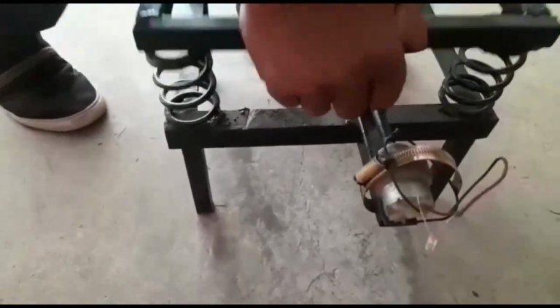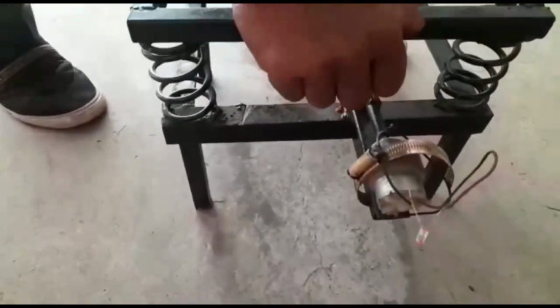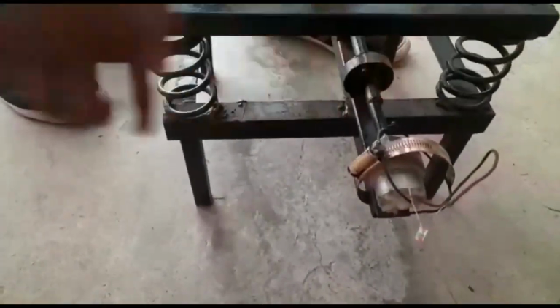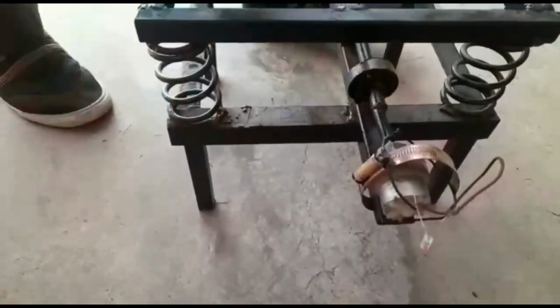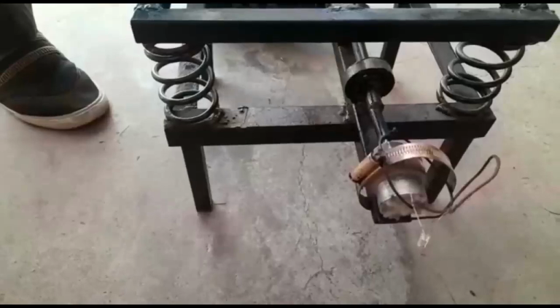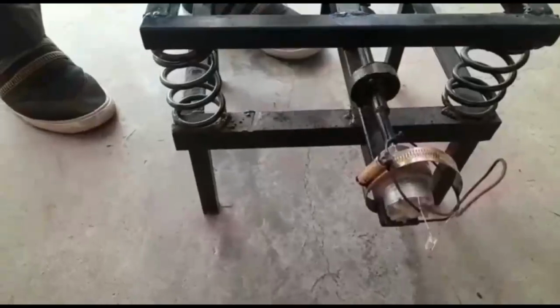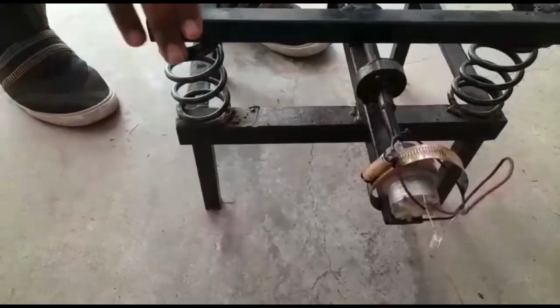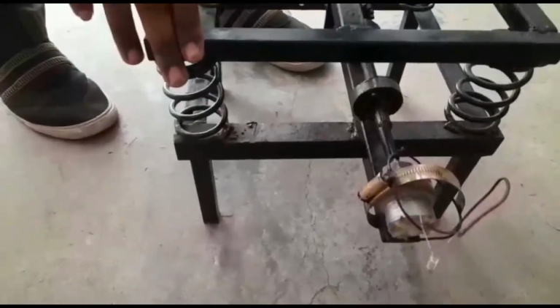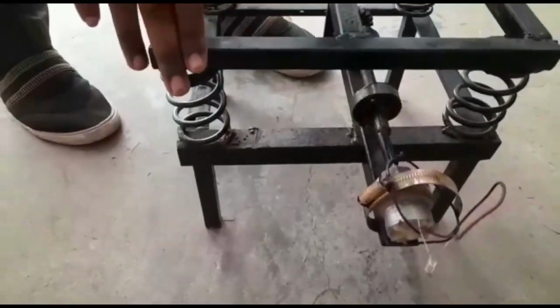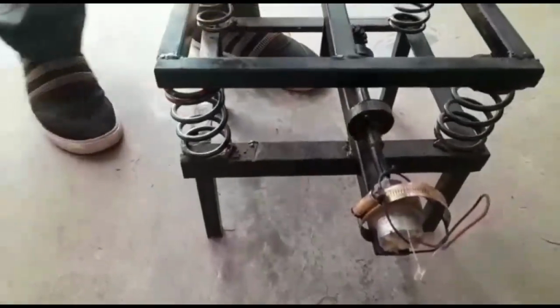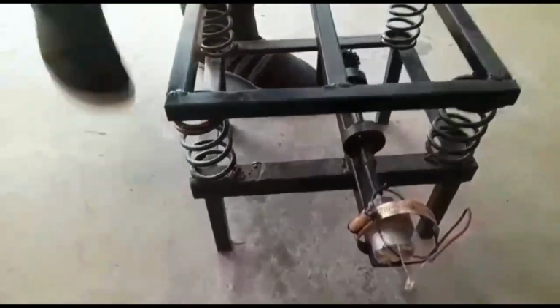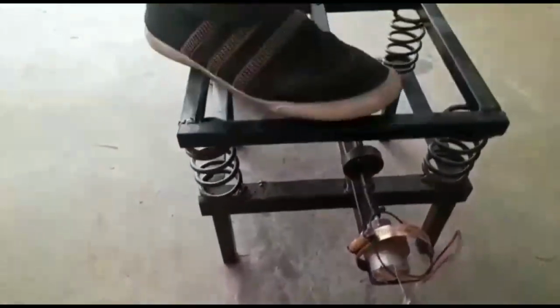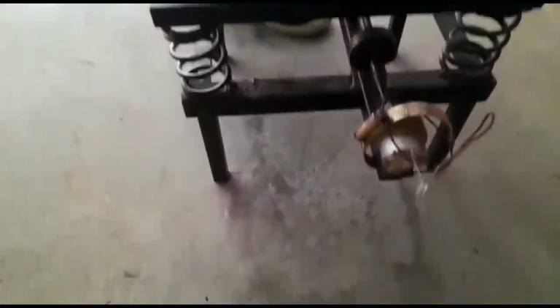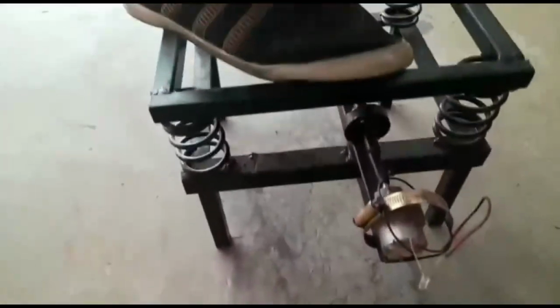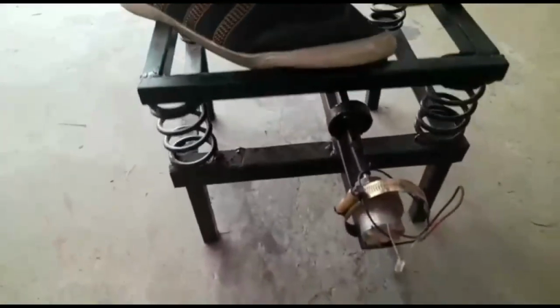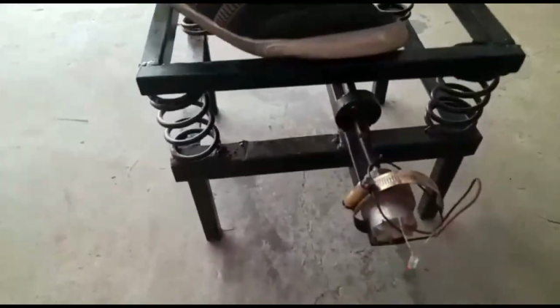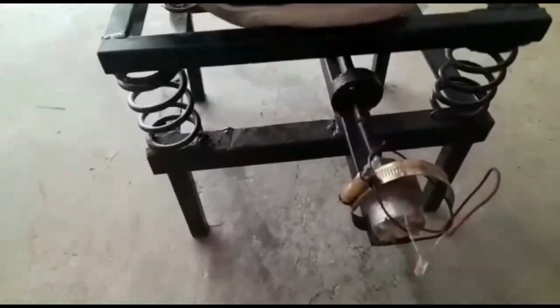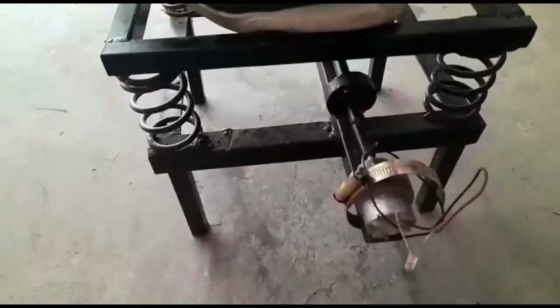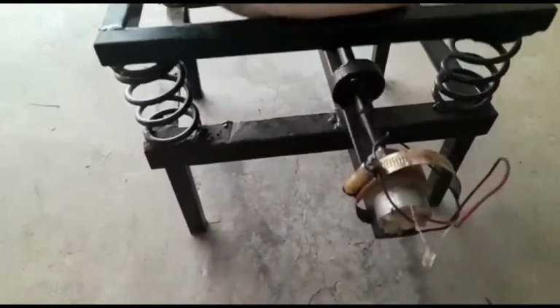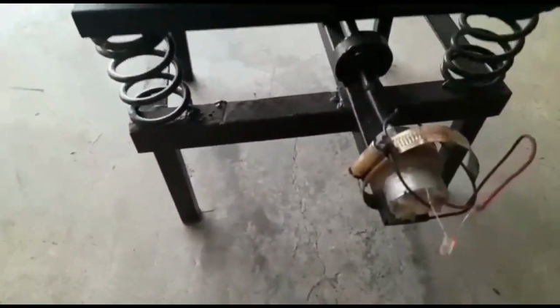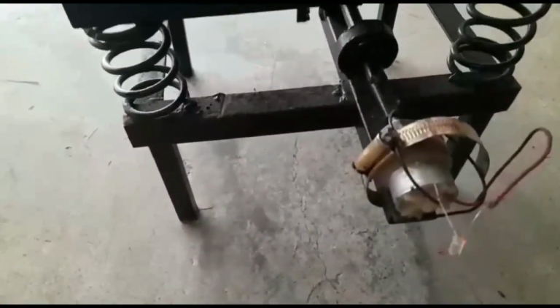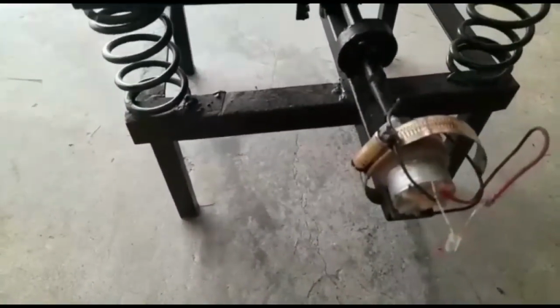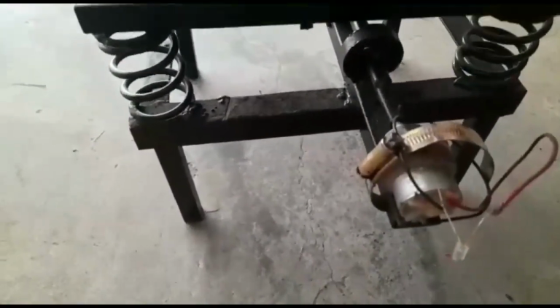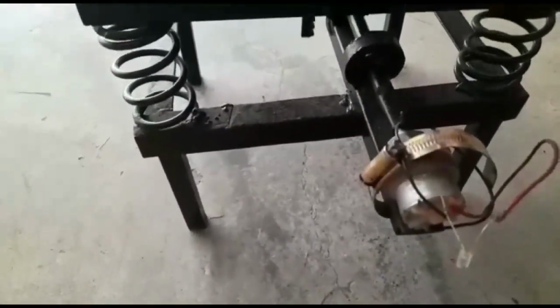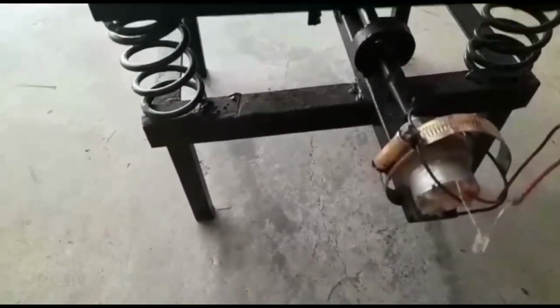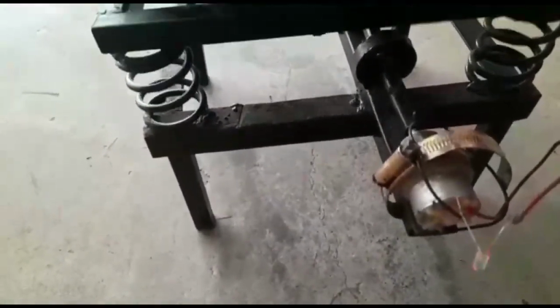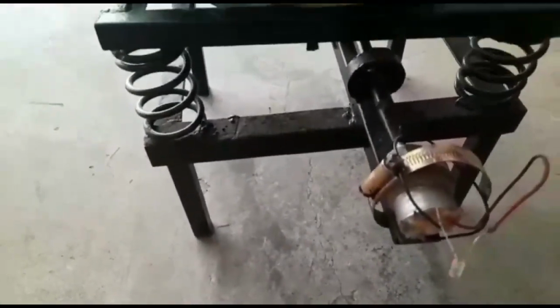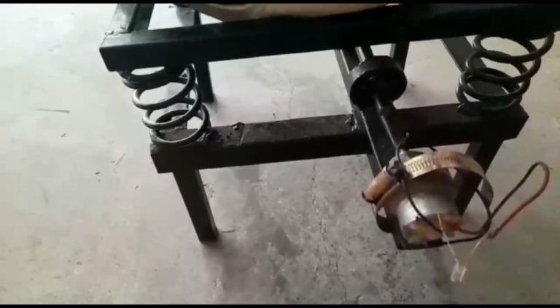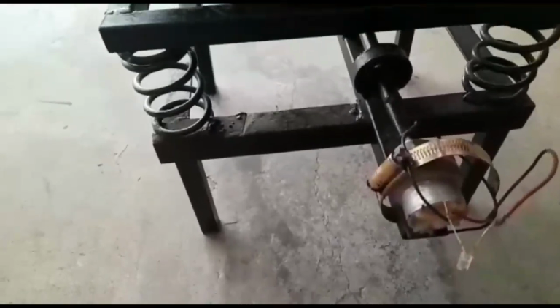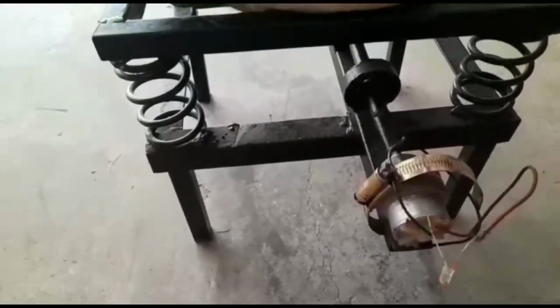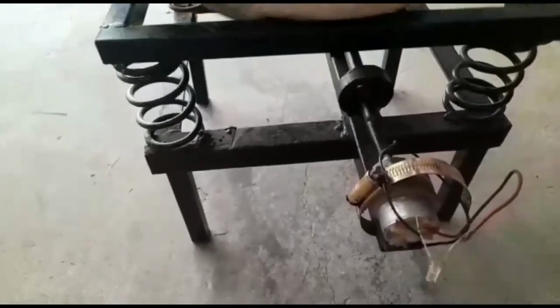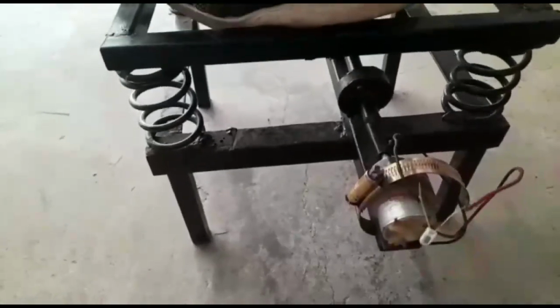This generated energy is cost-effective and non-hazardous for humans. Power can be generated through stepping on the stairs, and the generated power will be stored and can be used for domestic purposes.